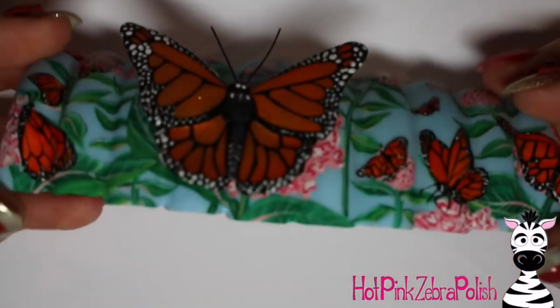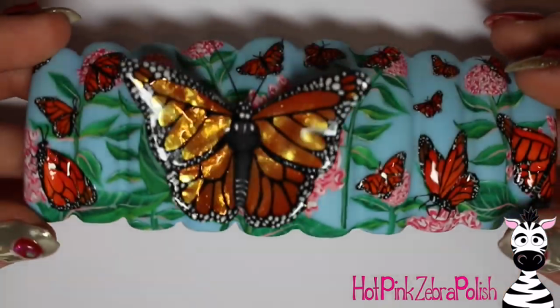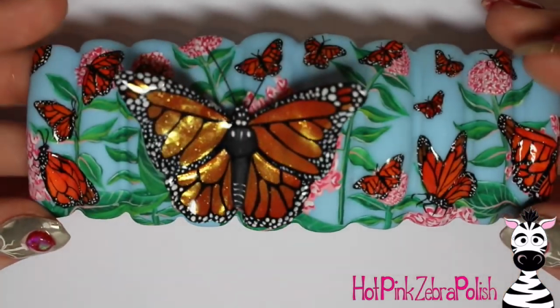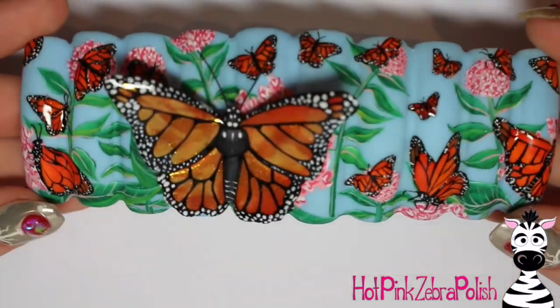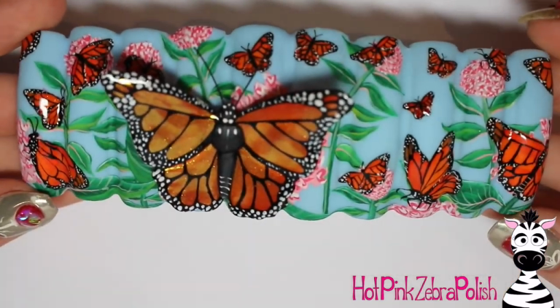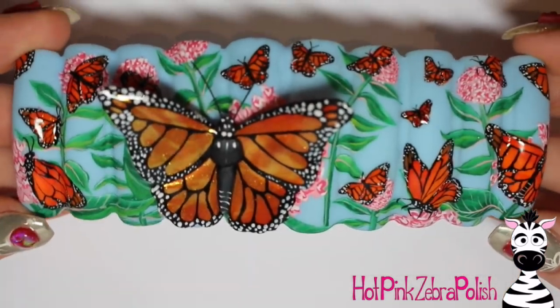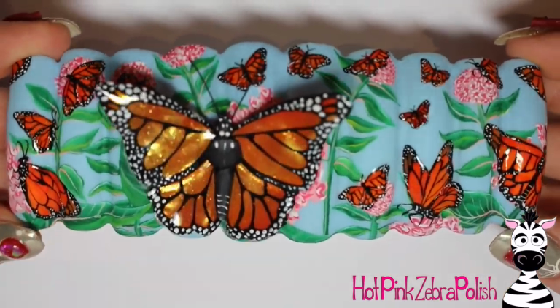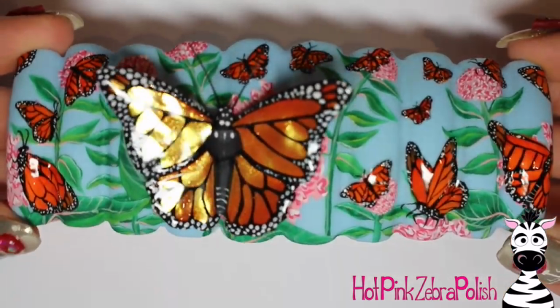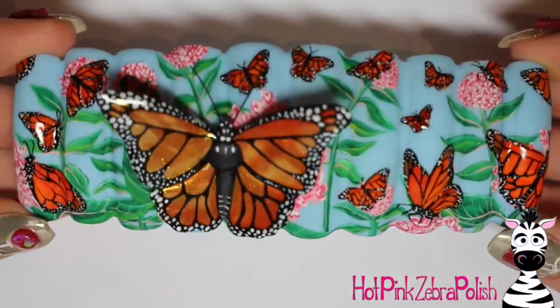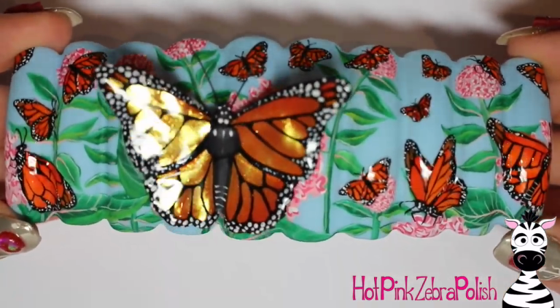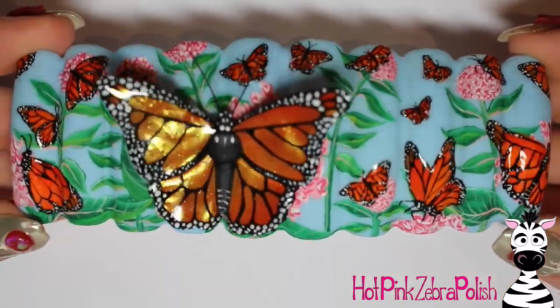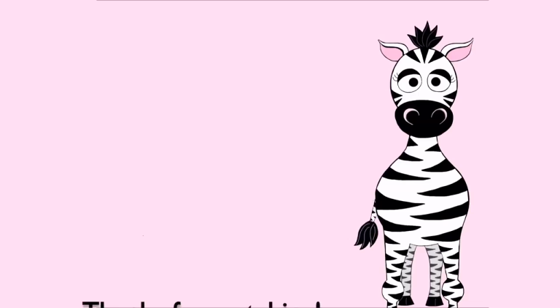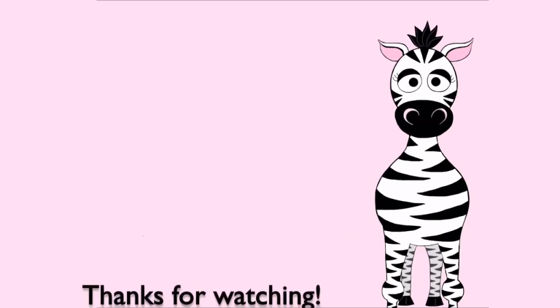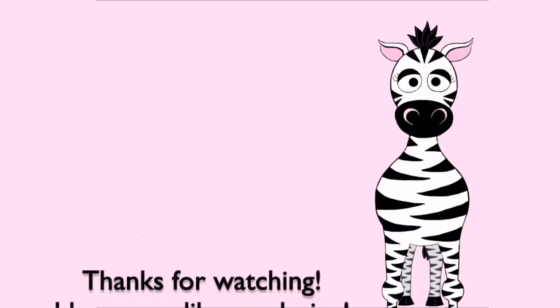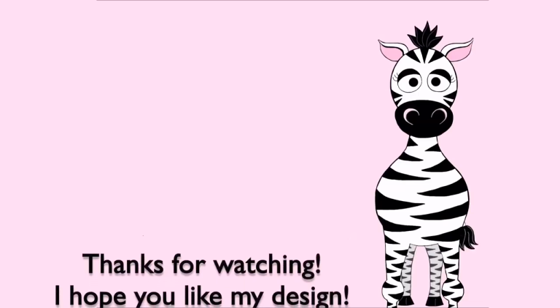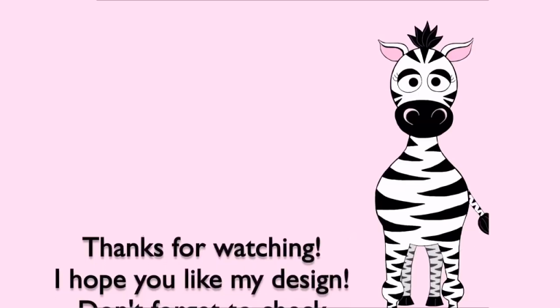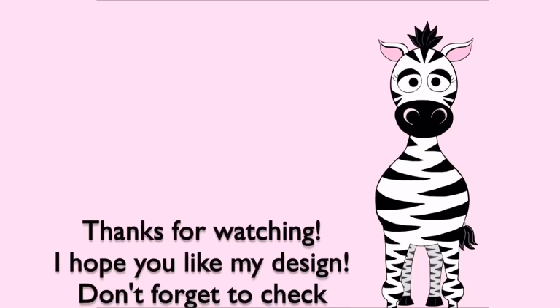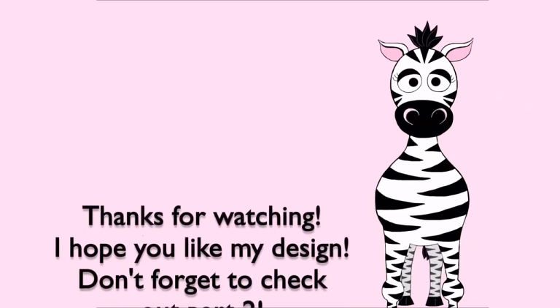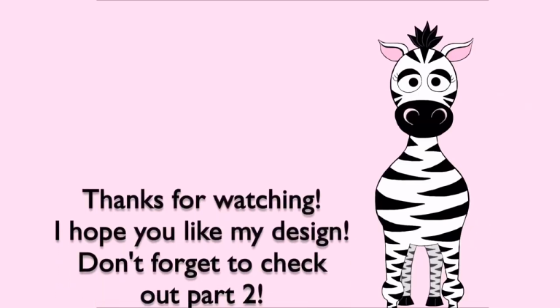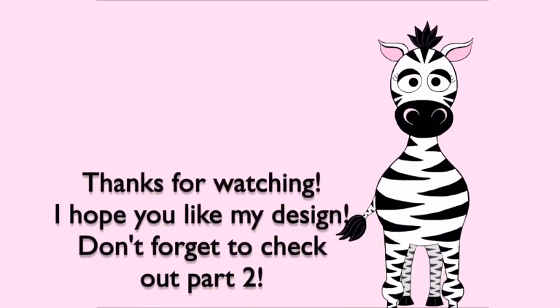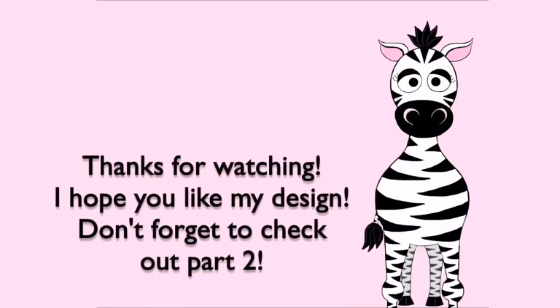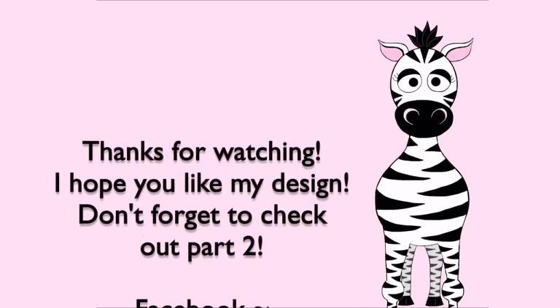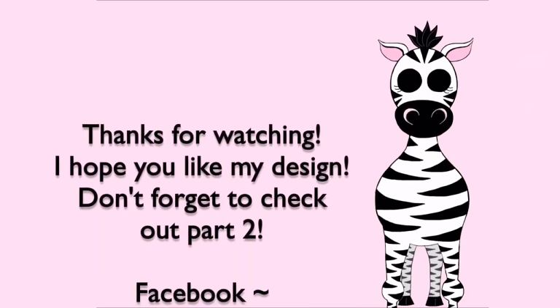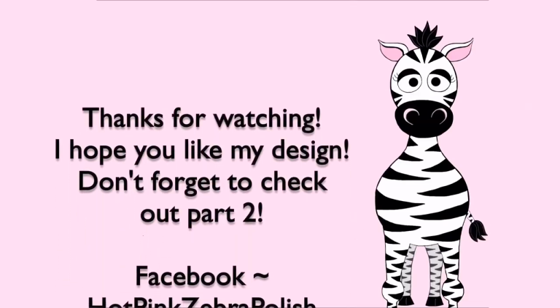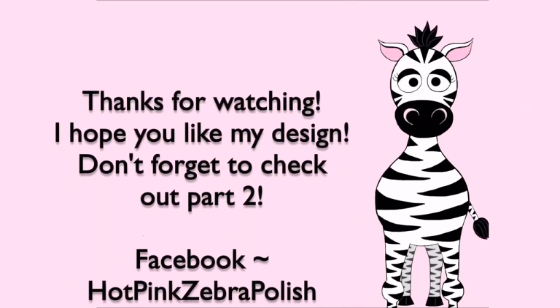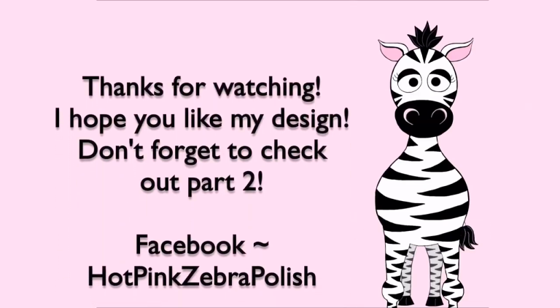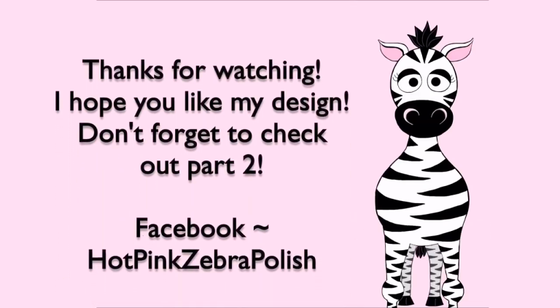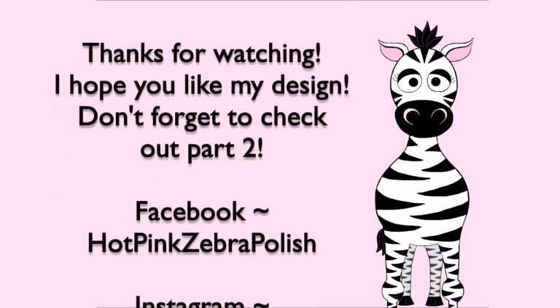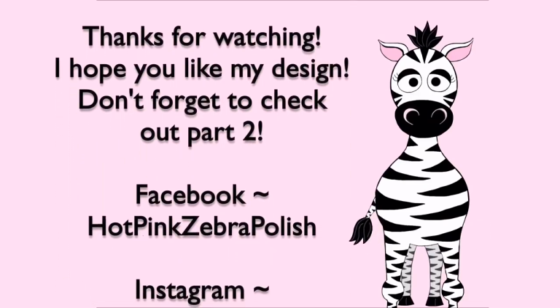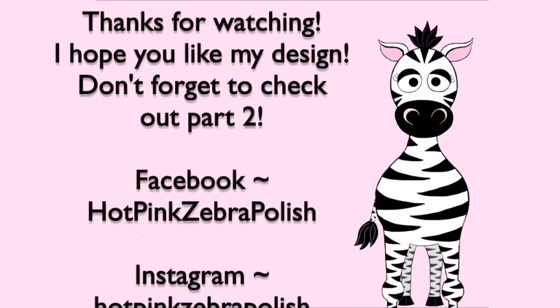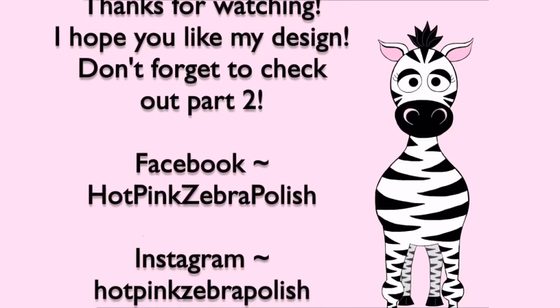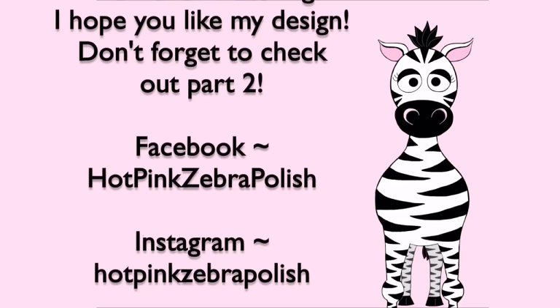If you are looking for that tutorial, I will have it available and I'll put a link in the description box below. Check that out and I will see you in my next video. Bye!